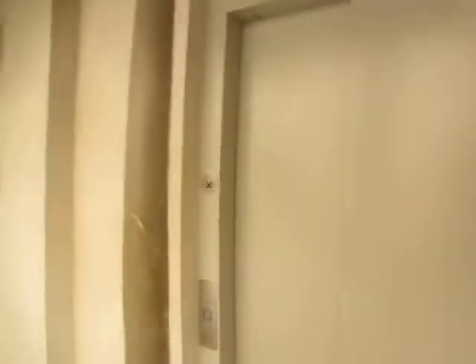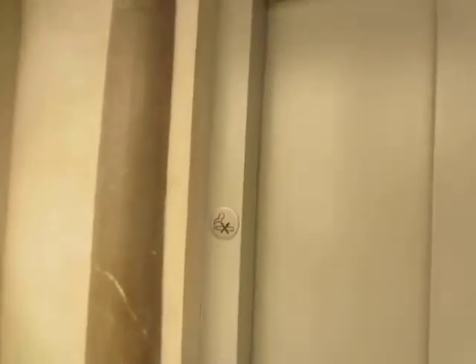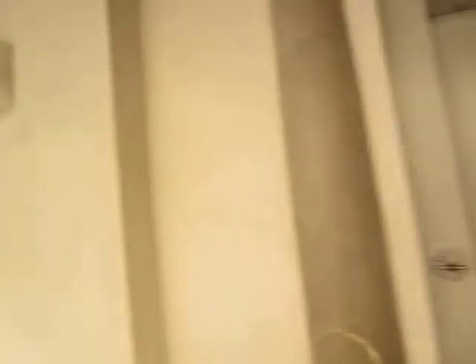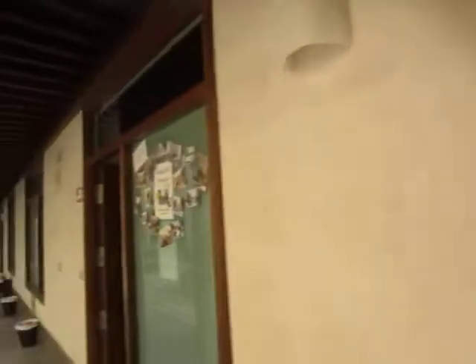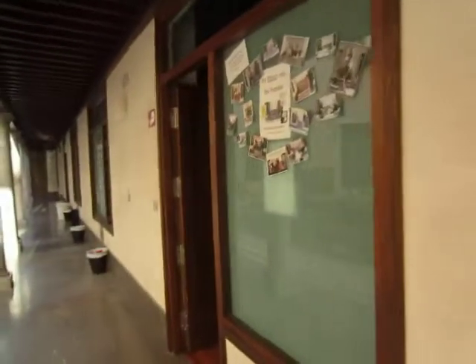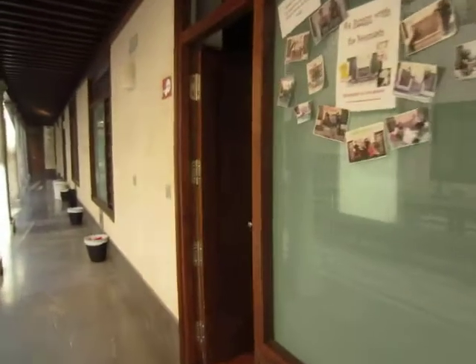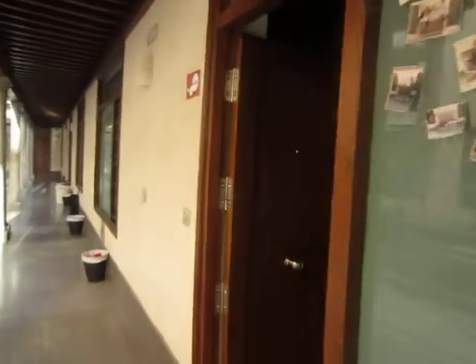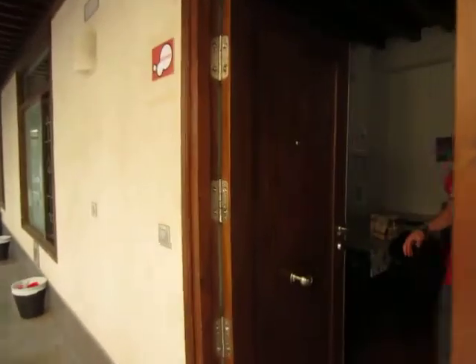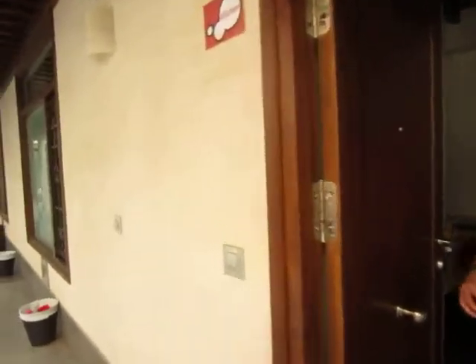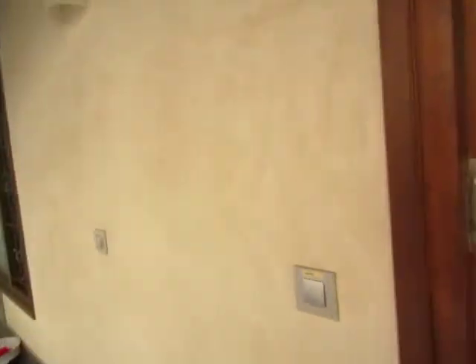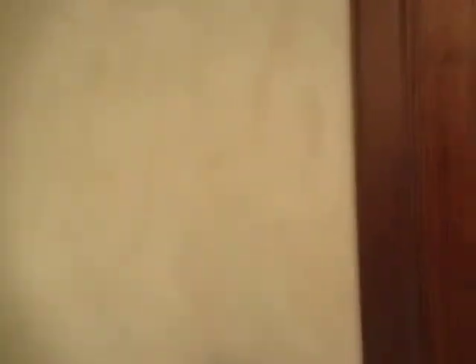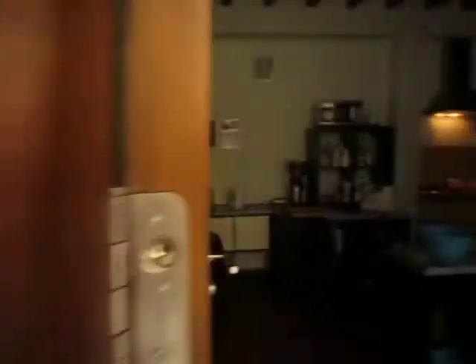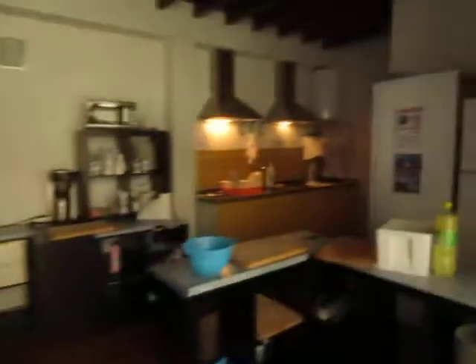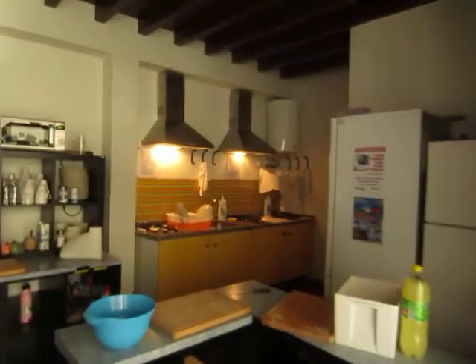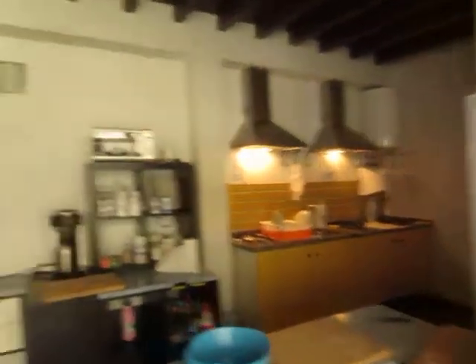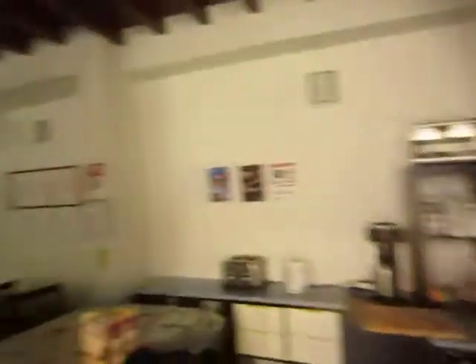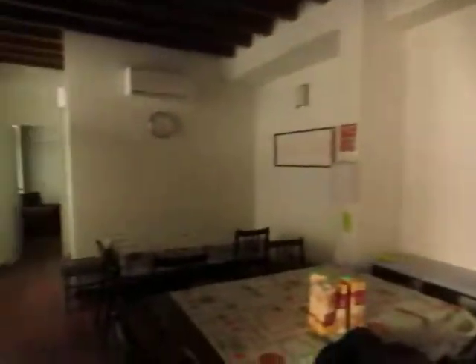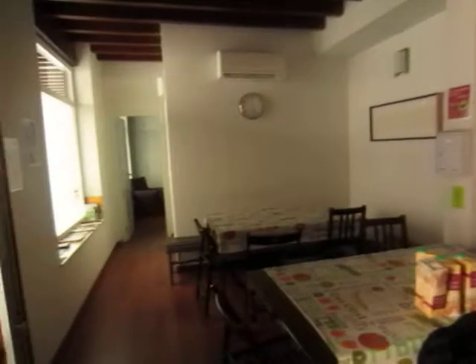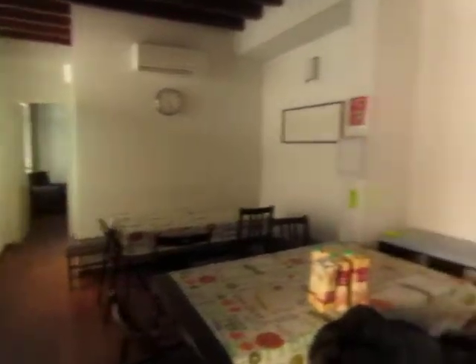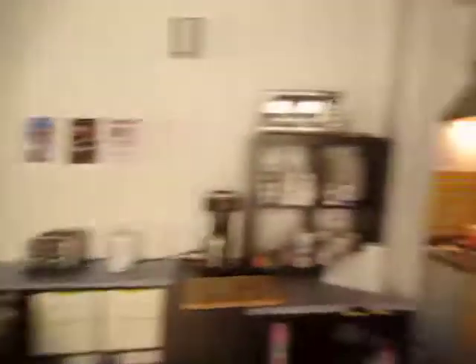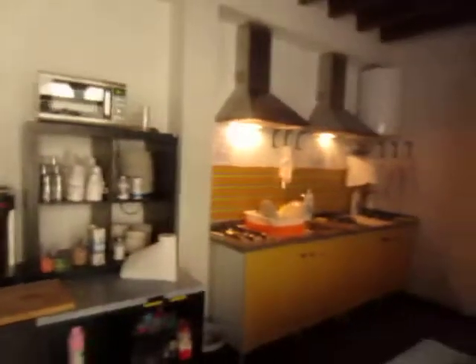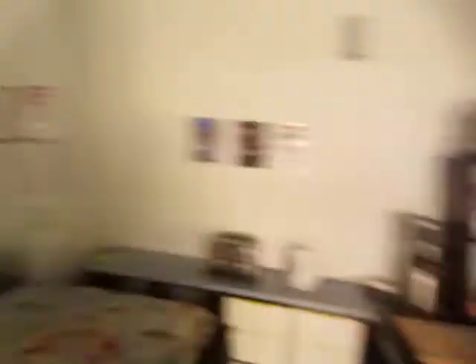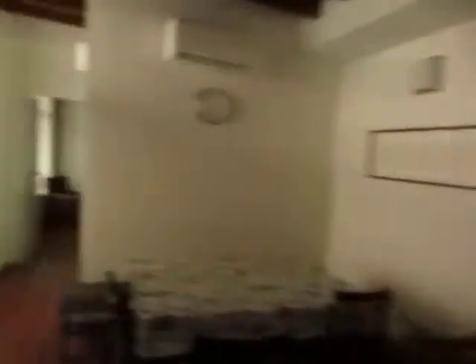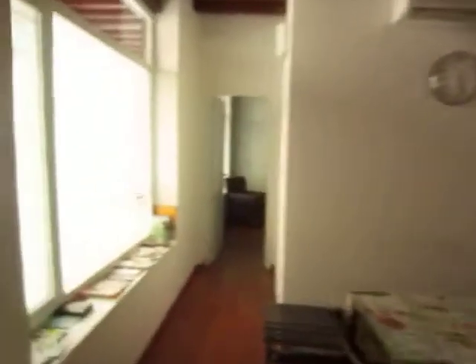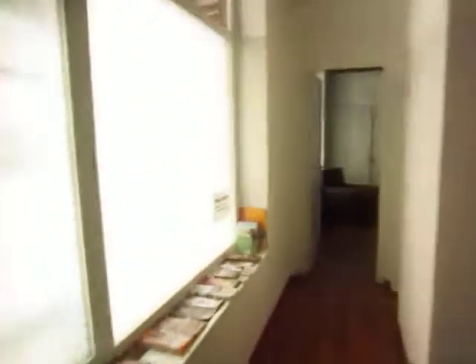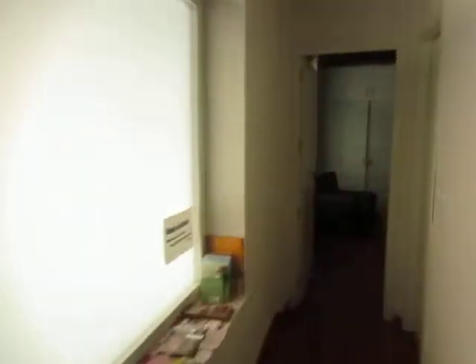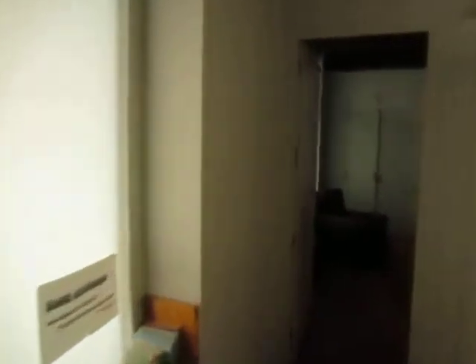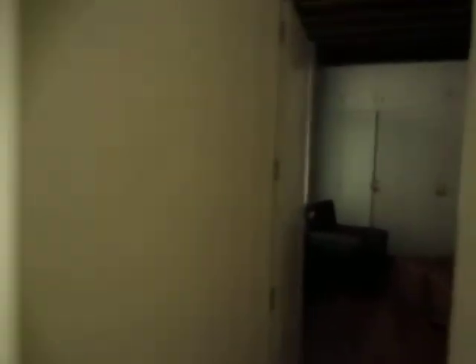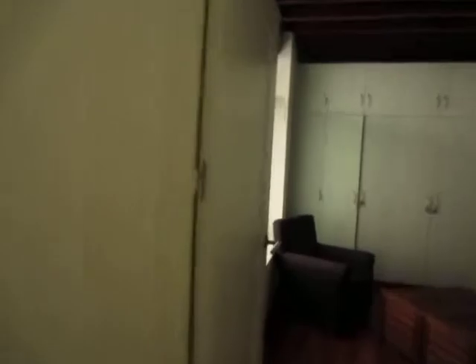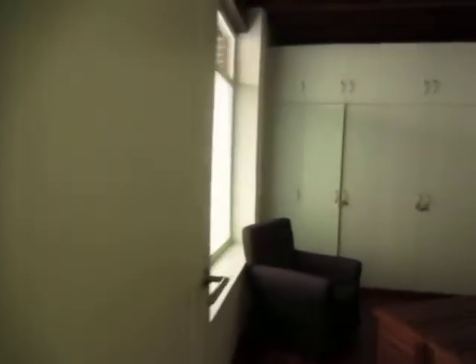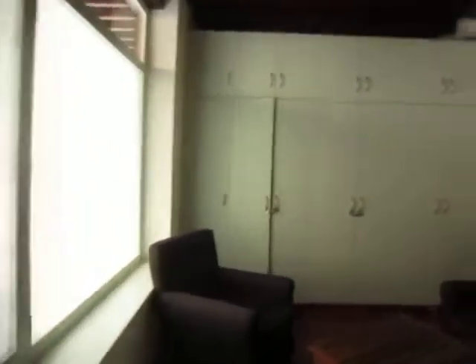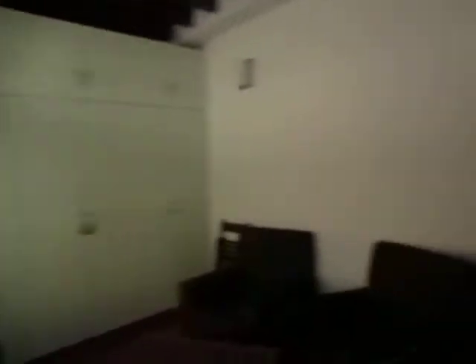Elevator going upstairs. Got the kitchen in there, a little dining area that leads over to our little living room.